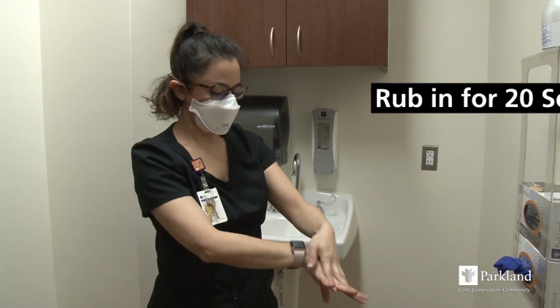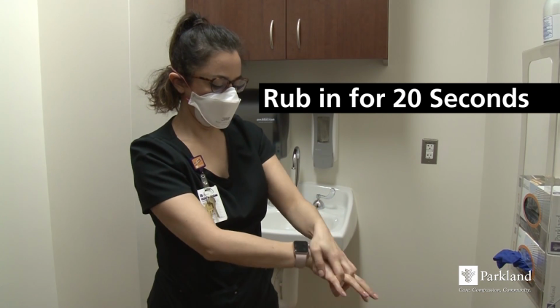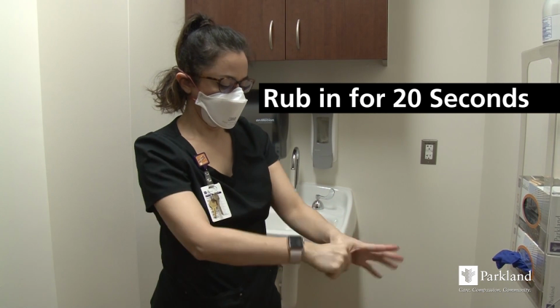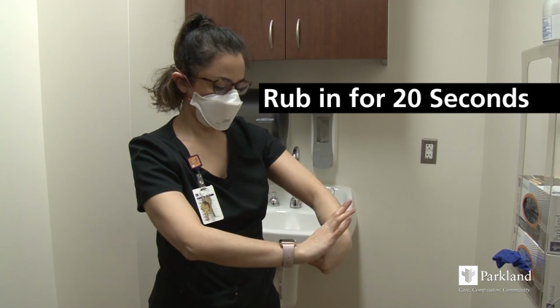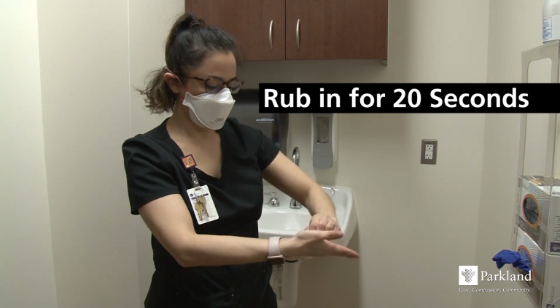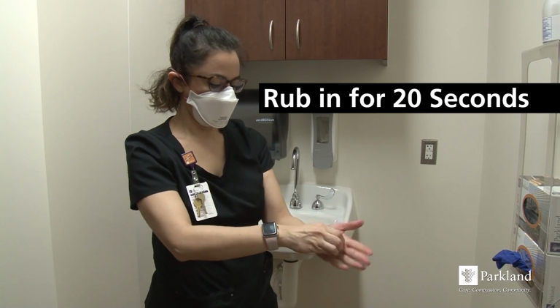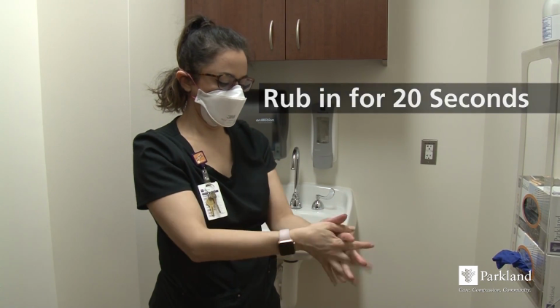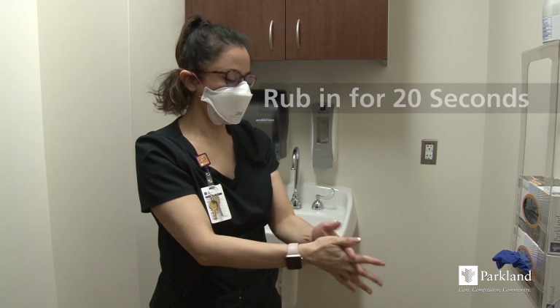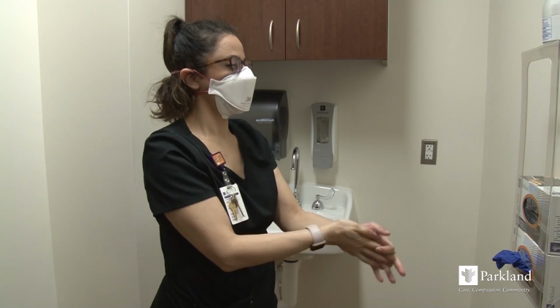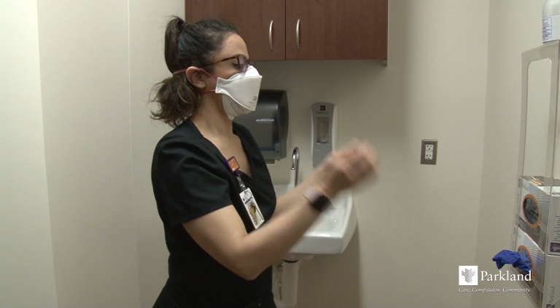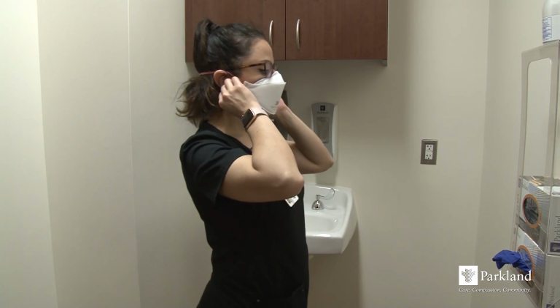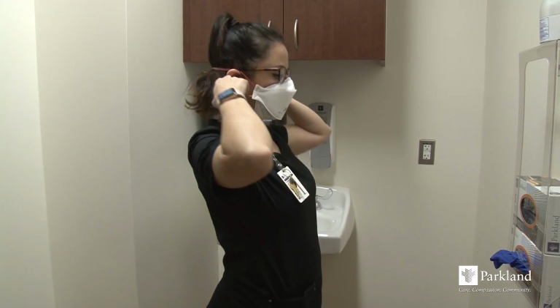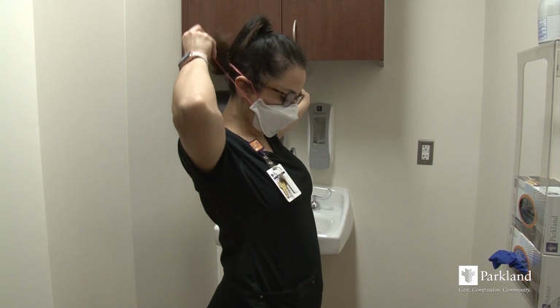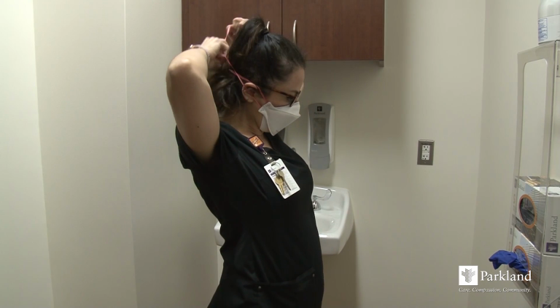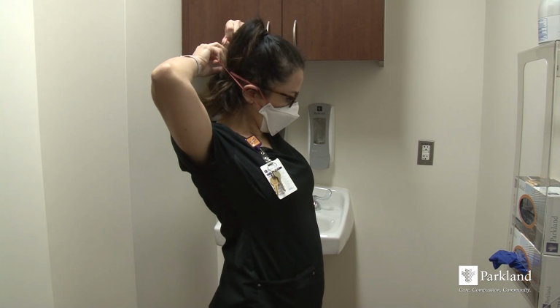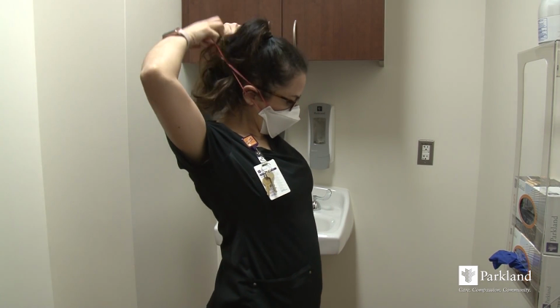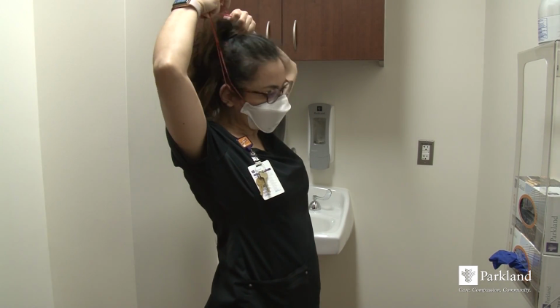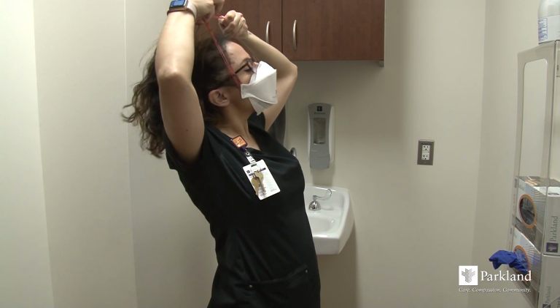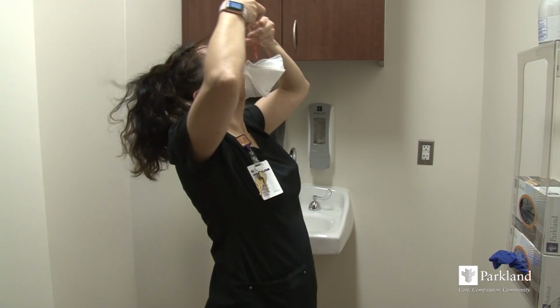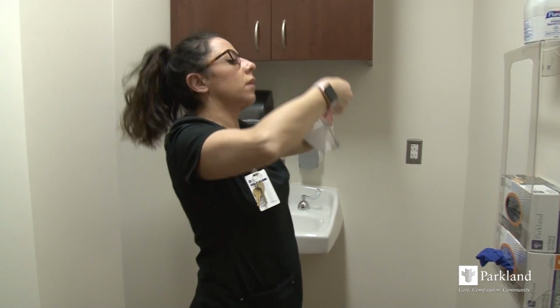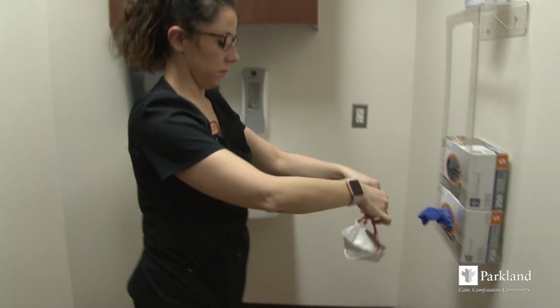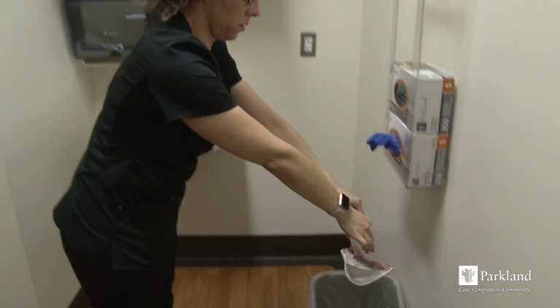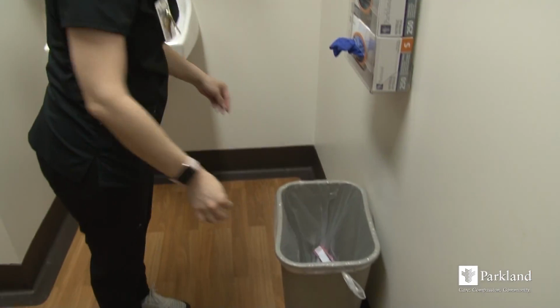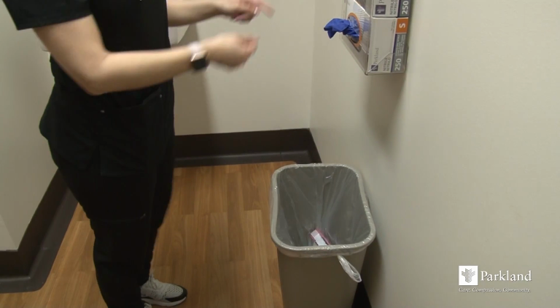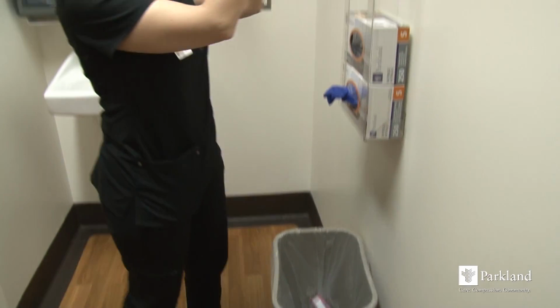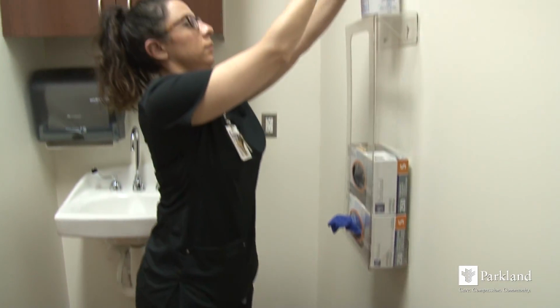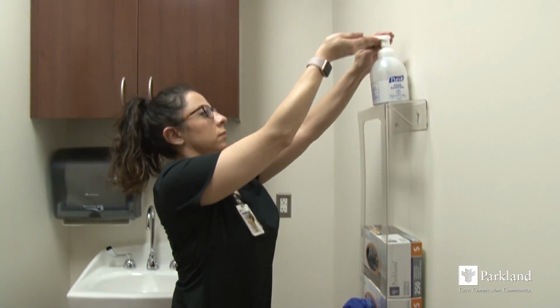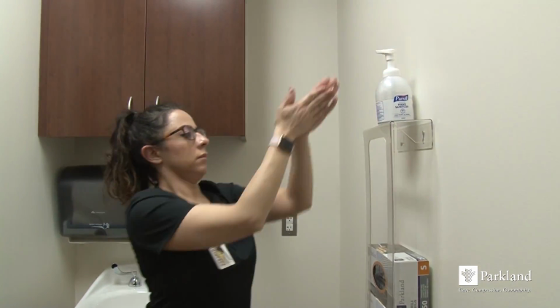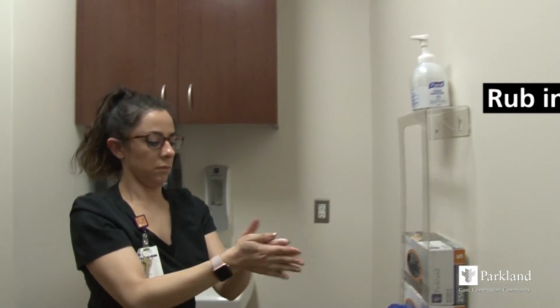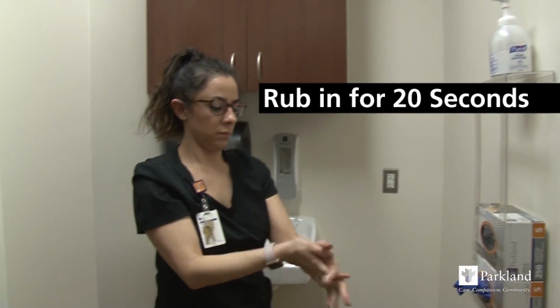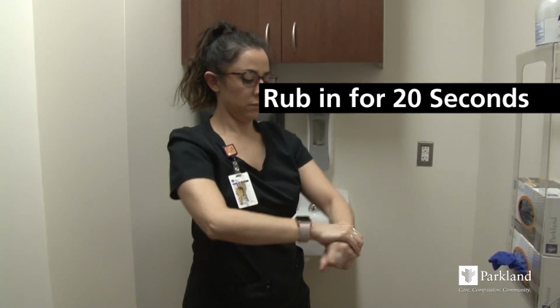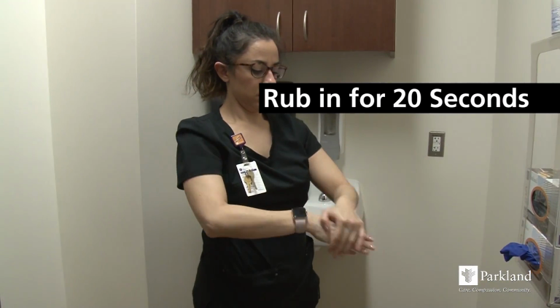The front of the respirator is contaminated — do not touch it. Grasp the bottom strap and then the top strap, and continue up and over your head. Discard in the waste bin and perform hand hygiene one final time.